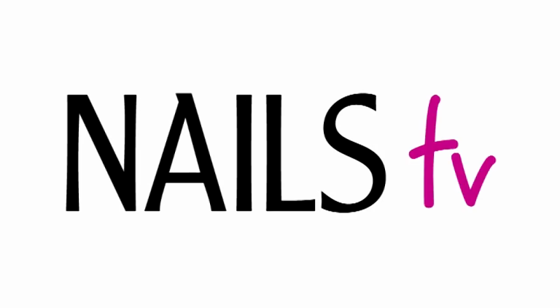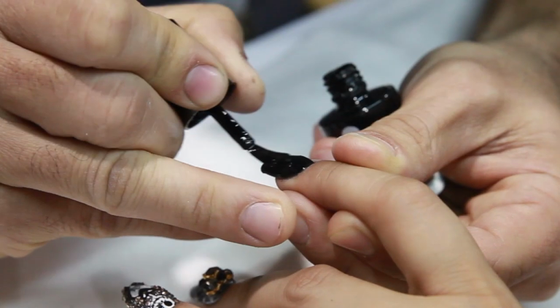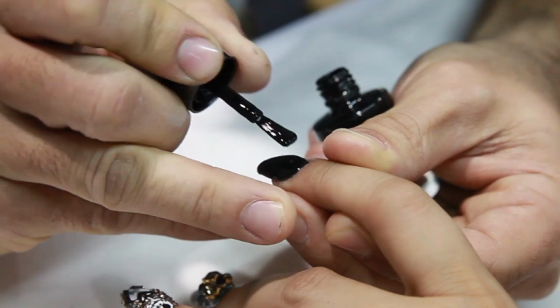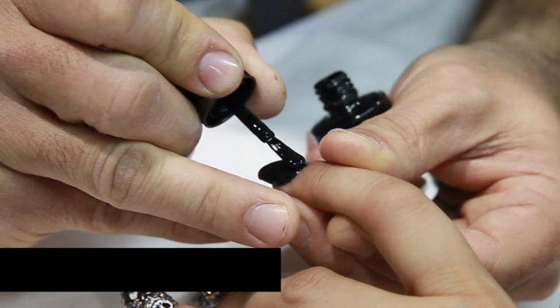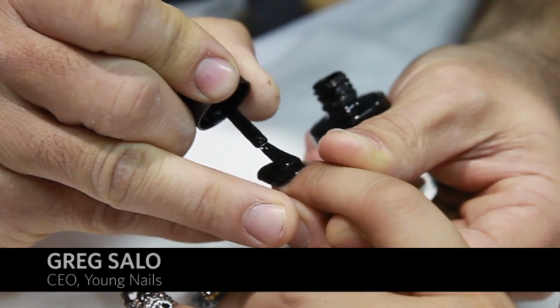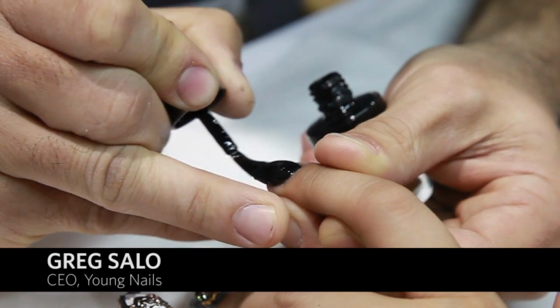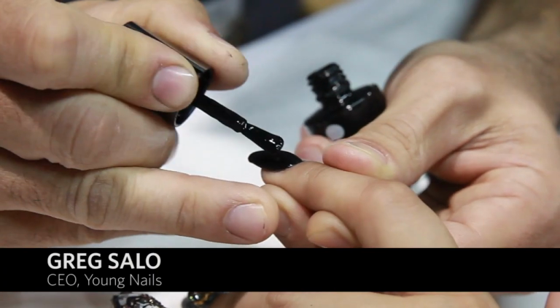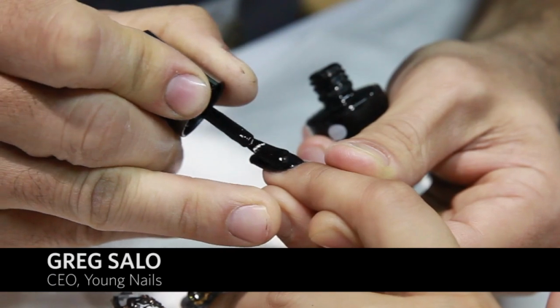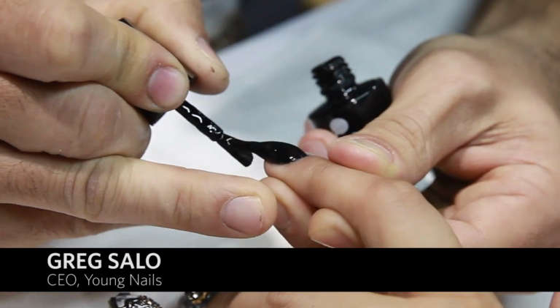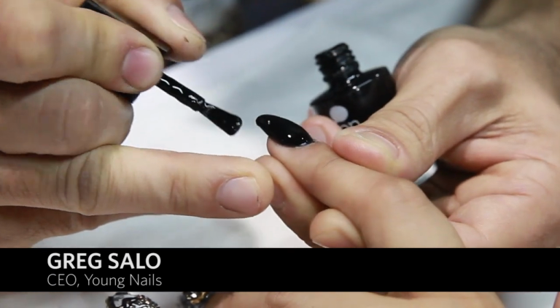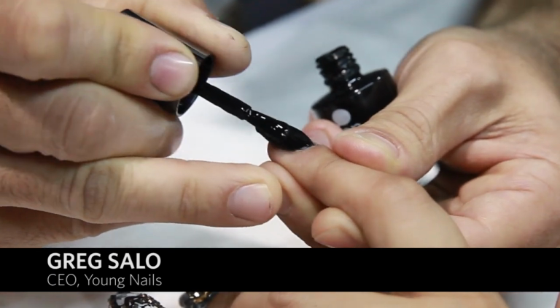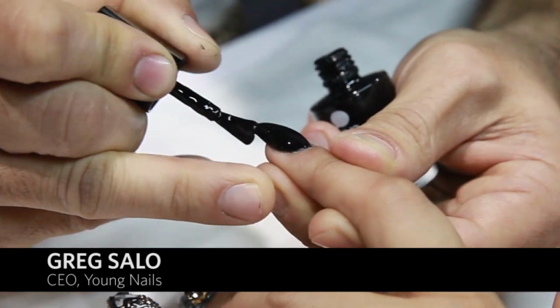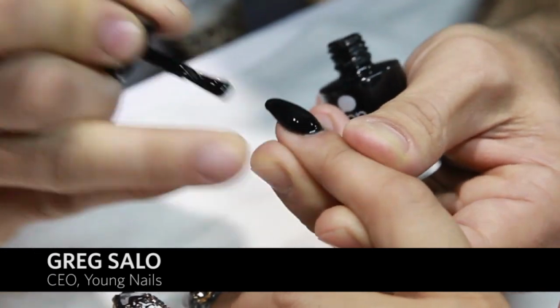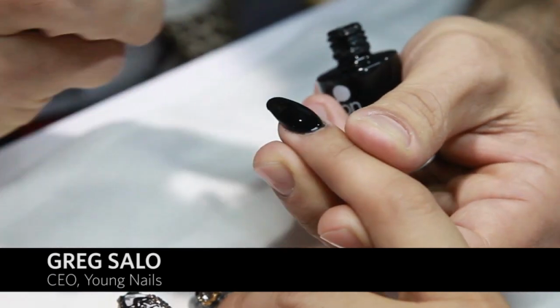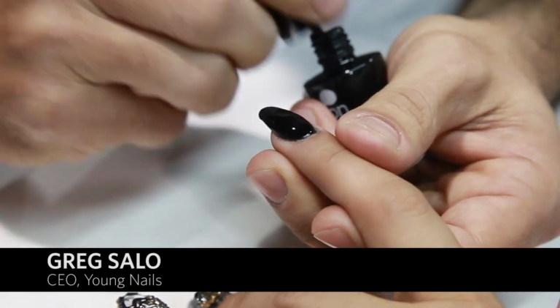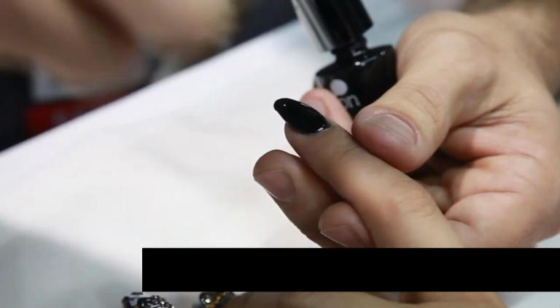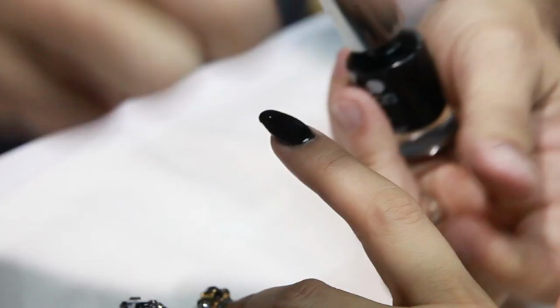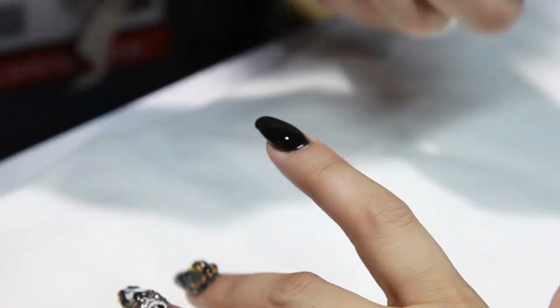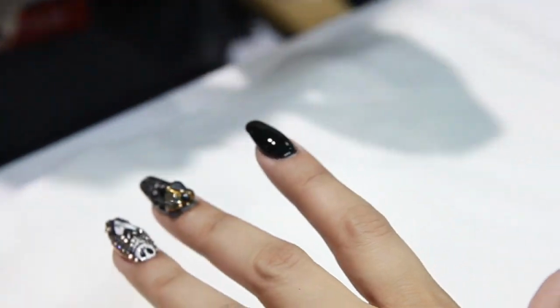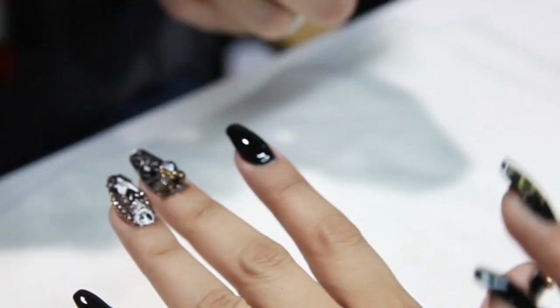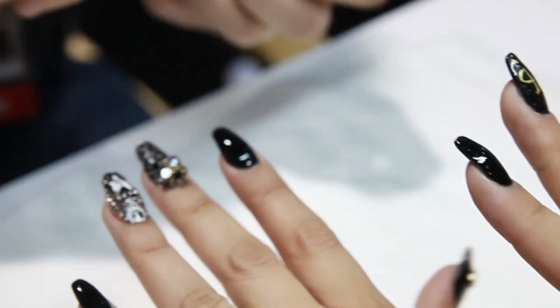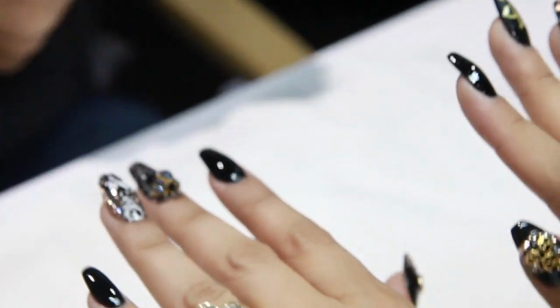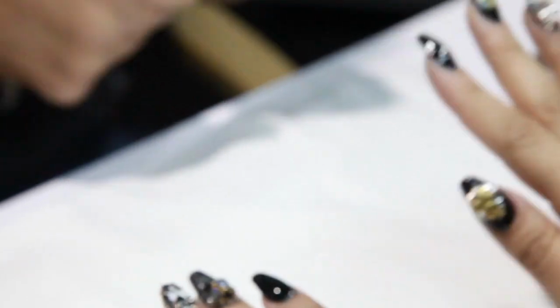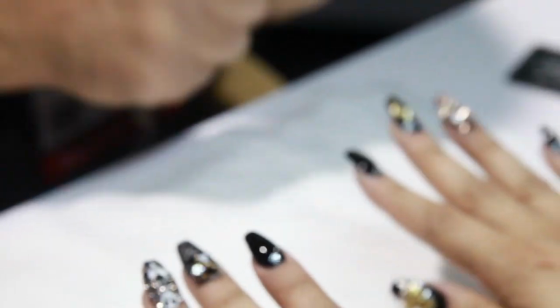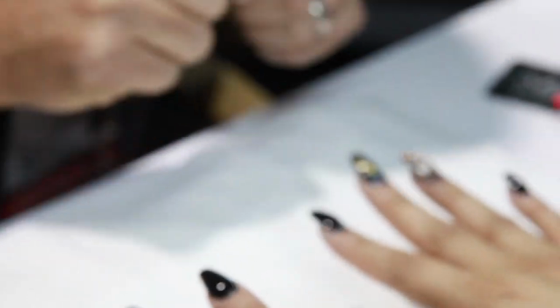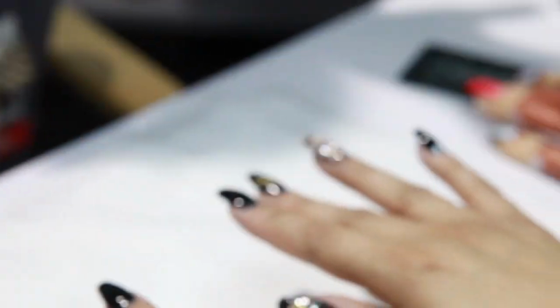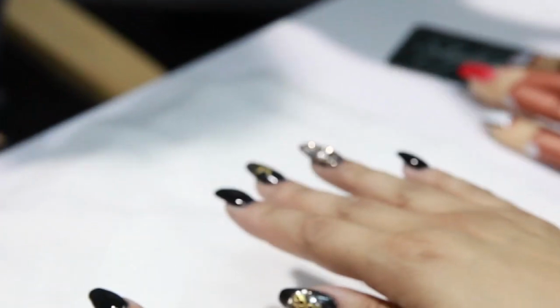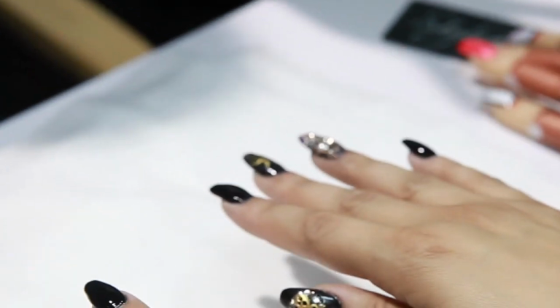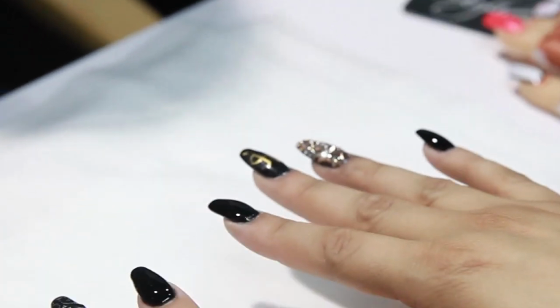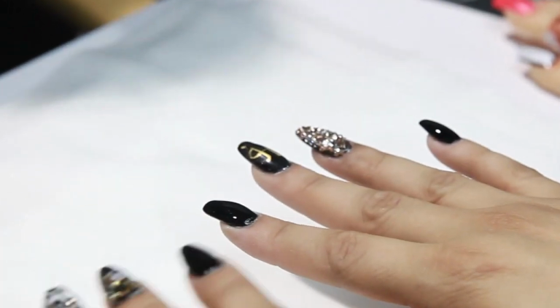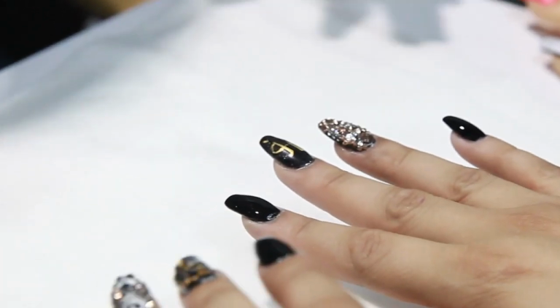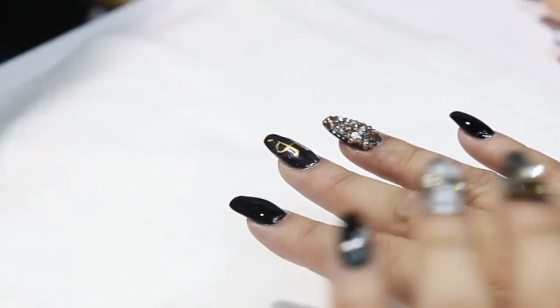Okay, here's the best part. I've only painted four nails. I literally just painted this finger less than five minutes ago. Check this out.